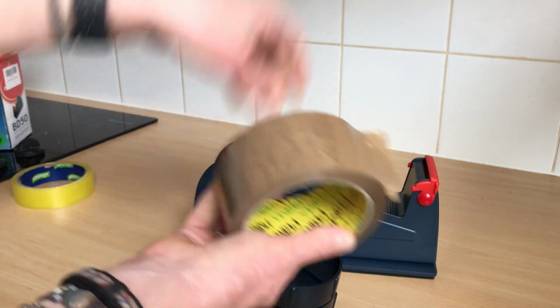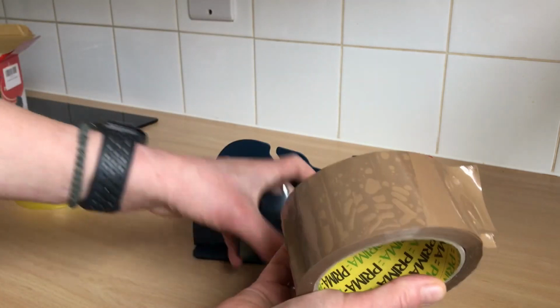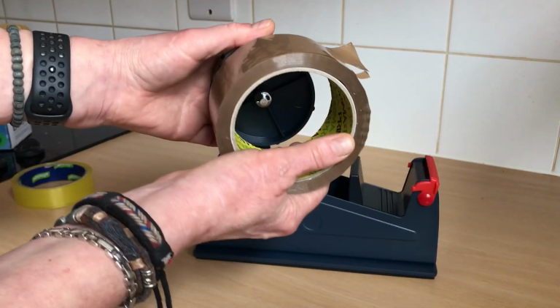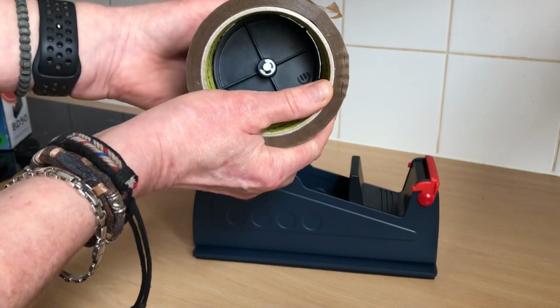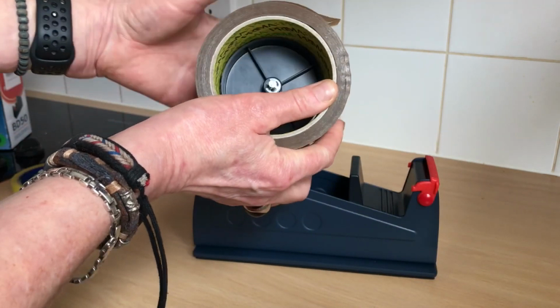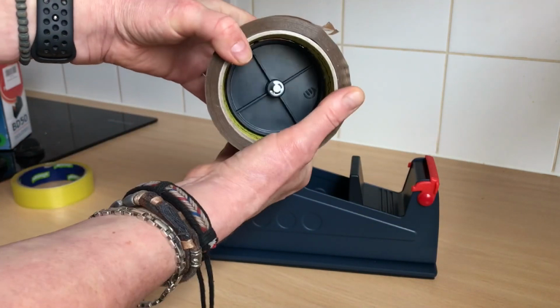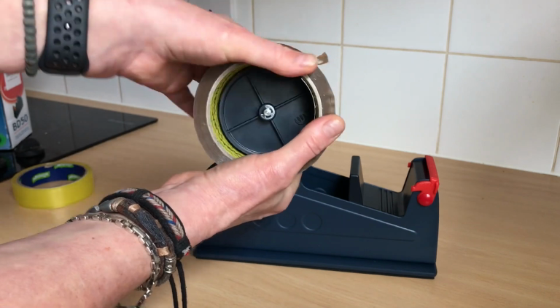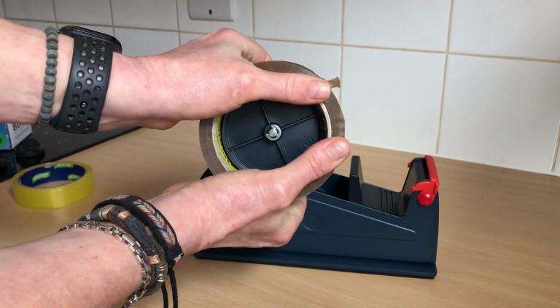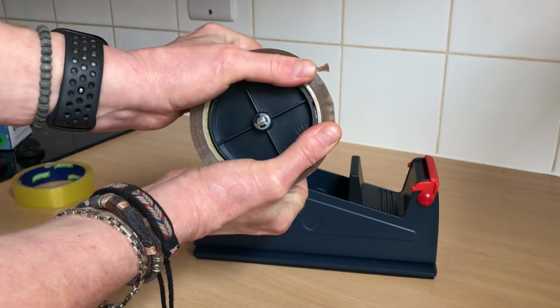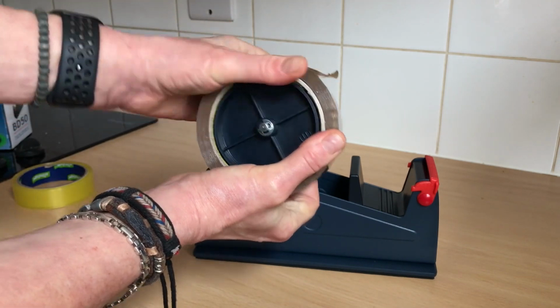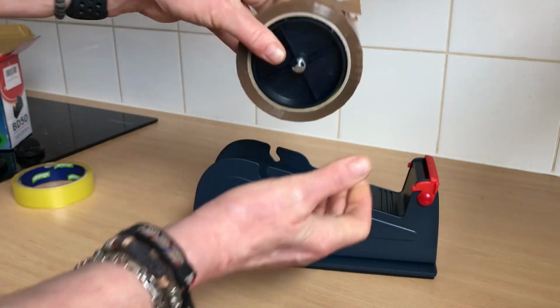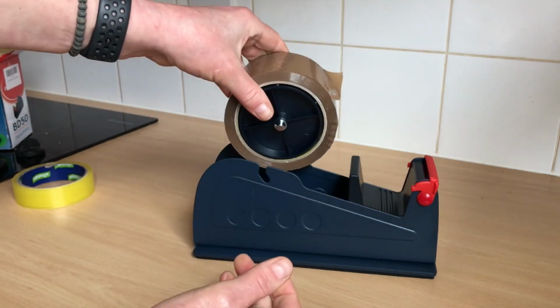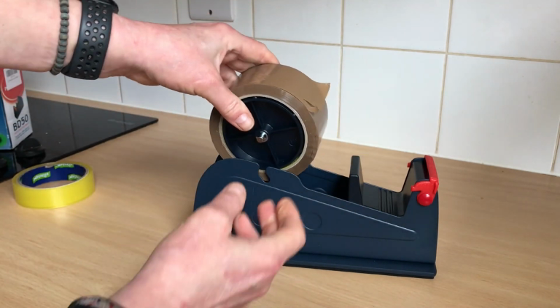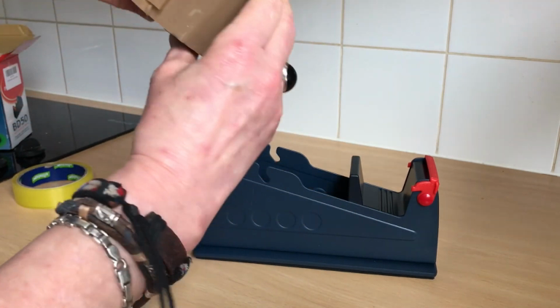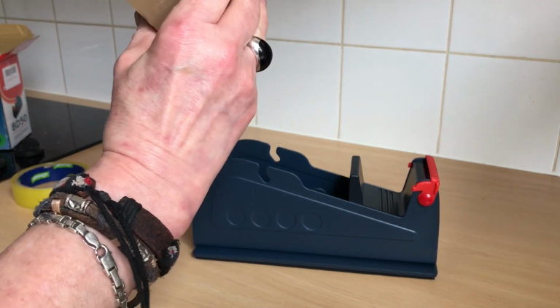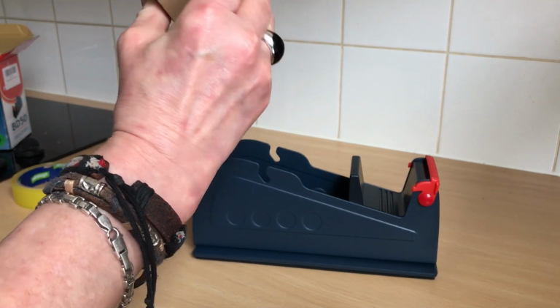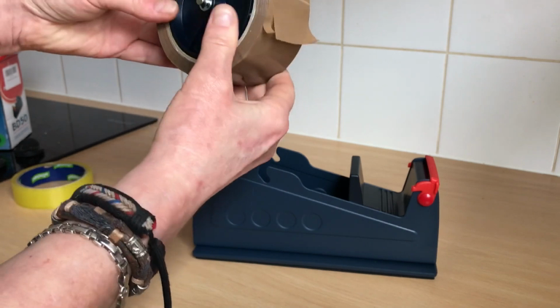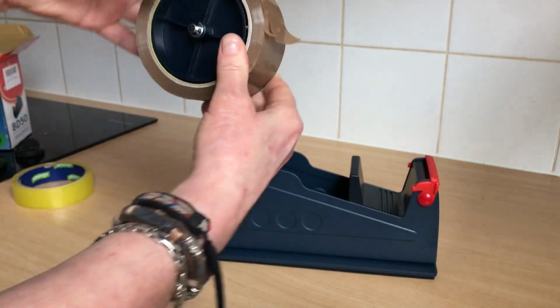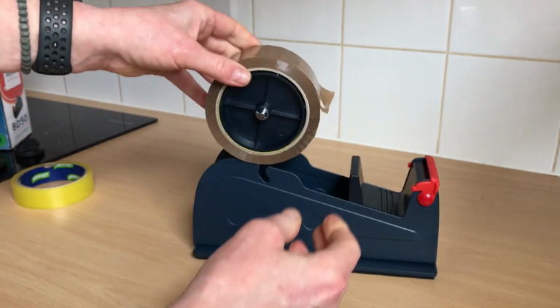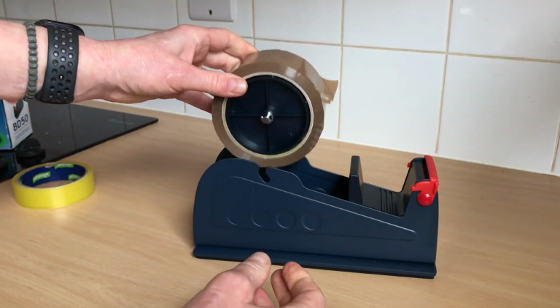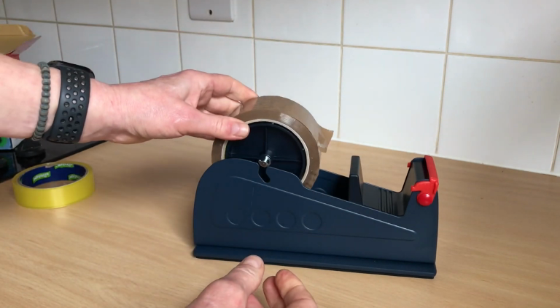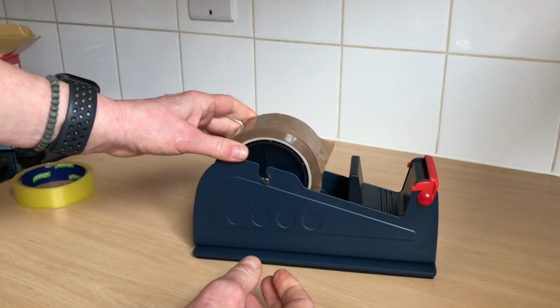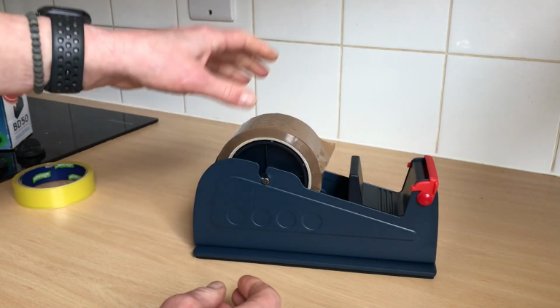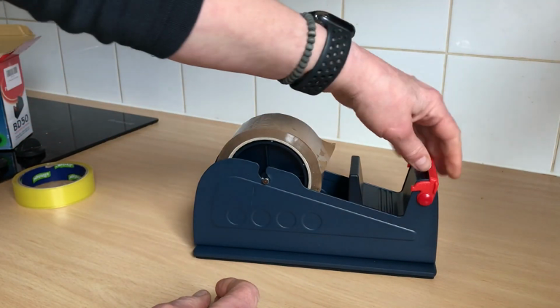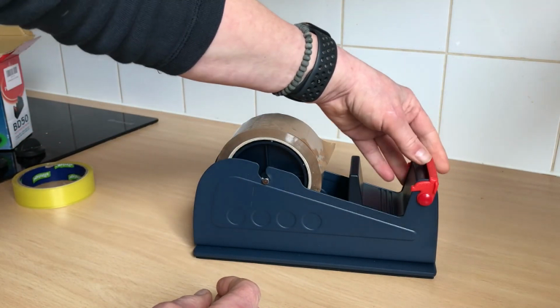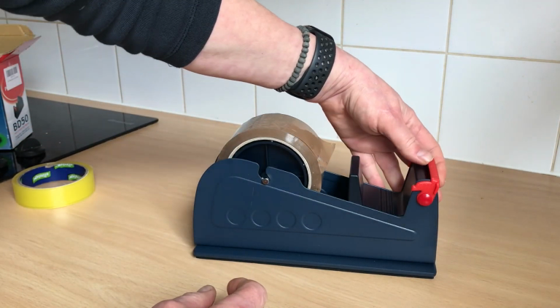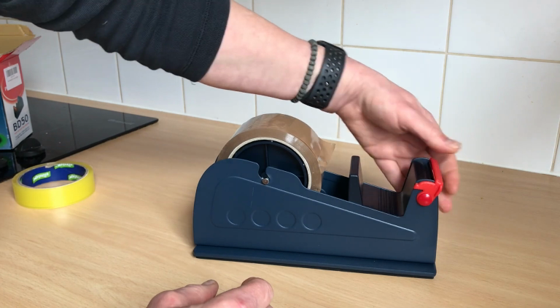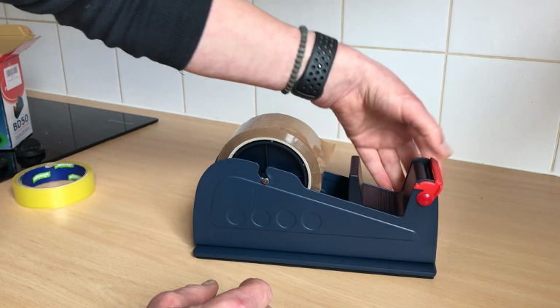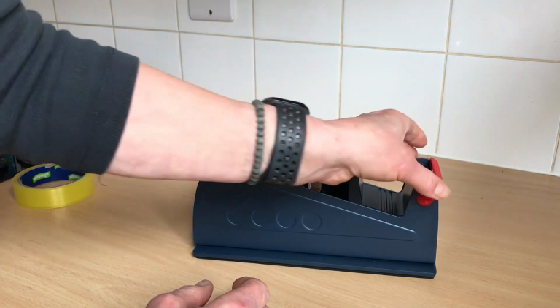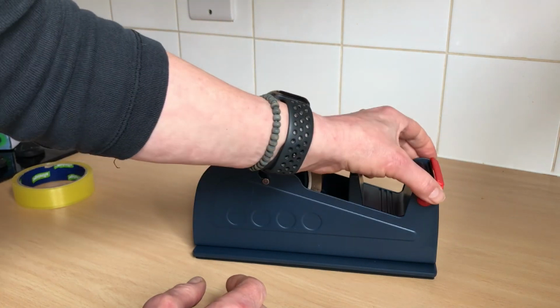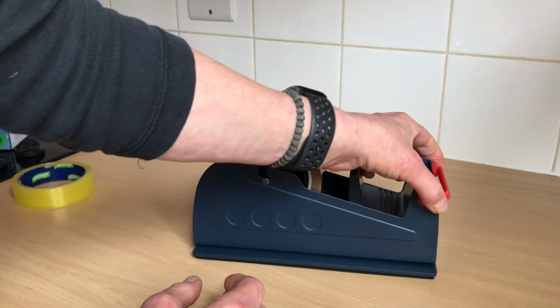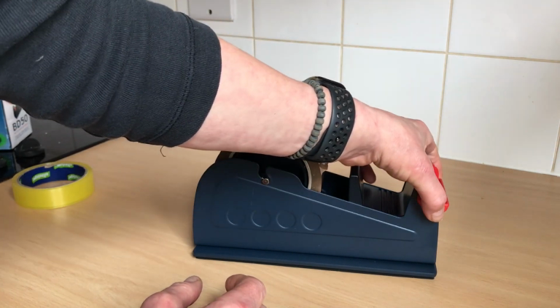So we insert that into the center of the roll like that. Make sure it's straight, and place it in there like that. Now there is a guard on it — it's incredibly sharp, so you have to take that guard off.